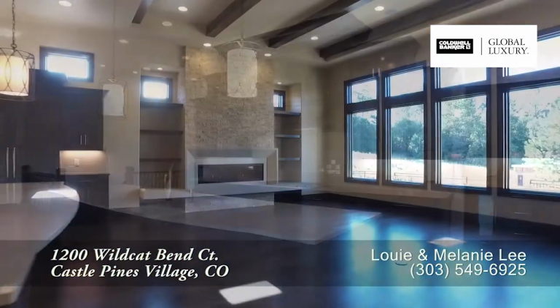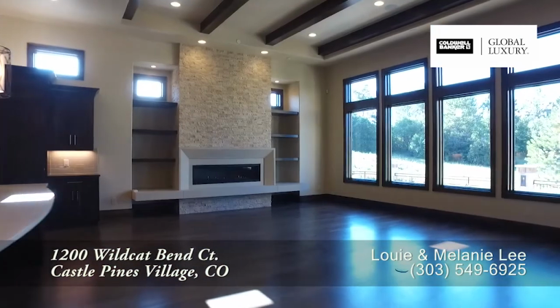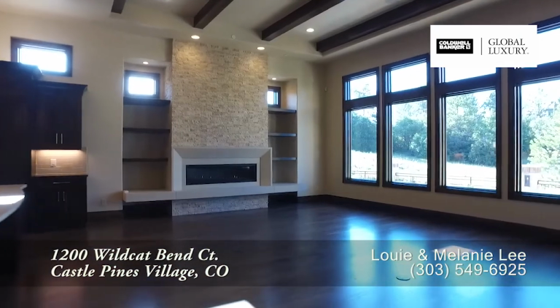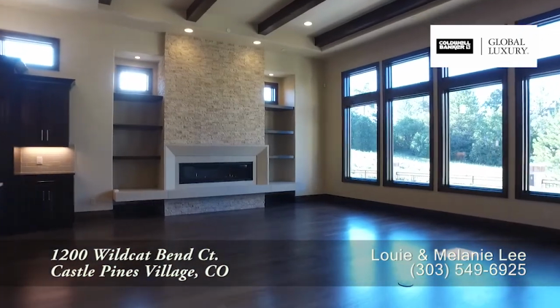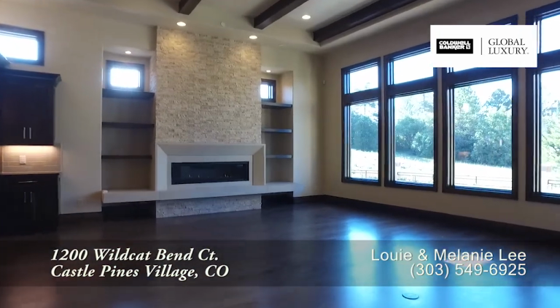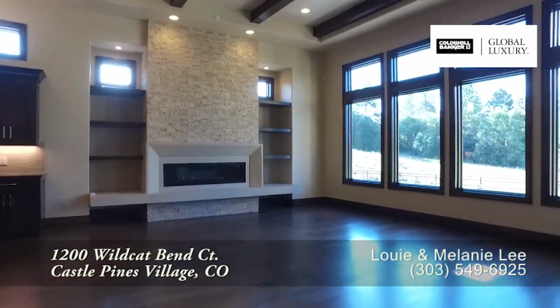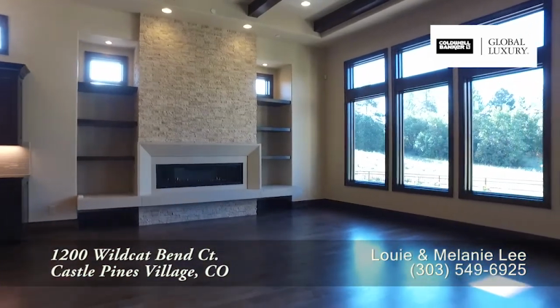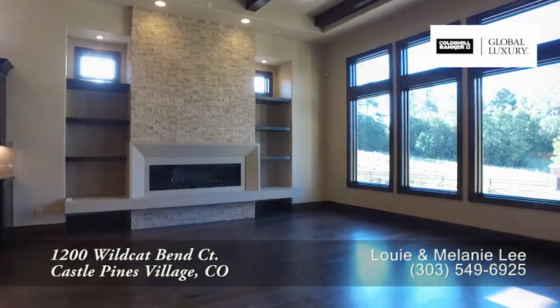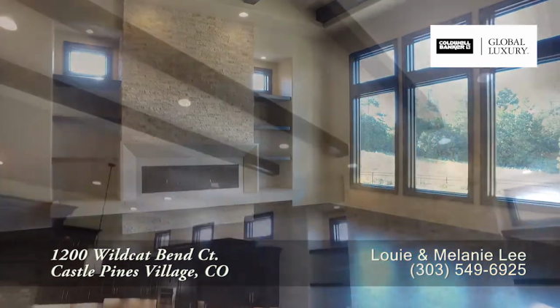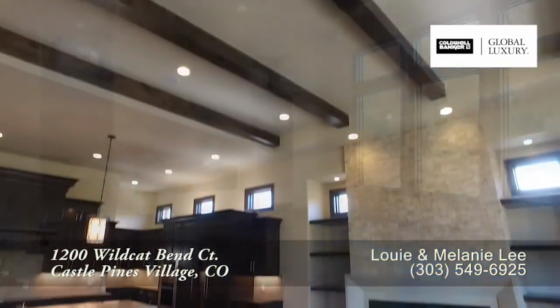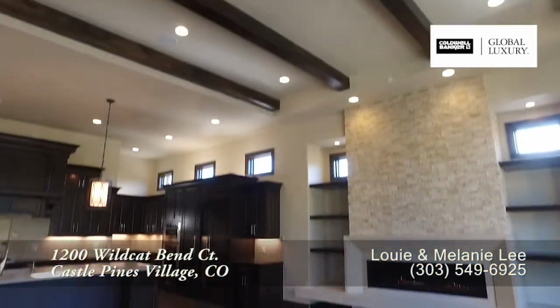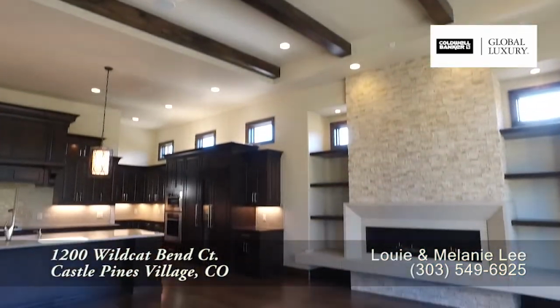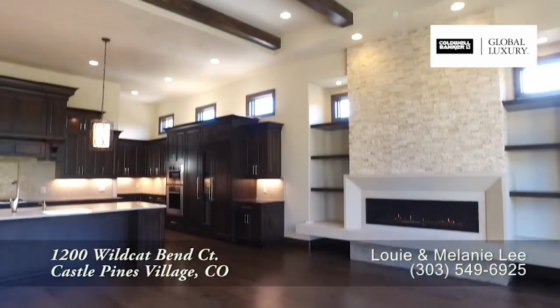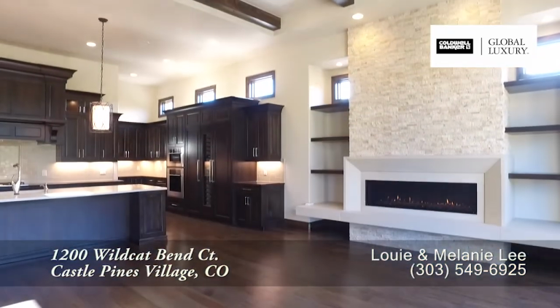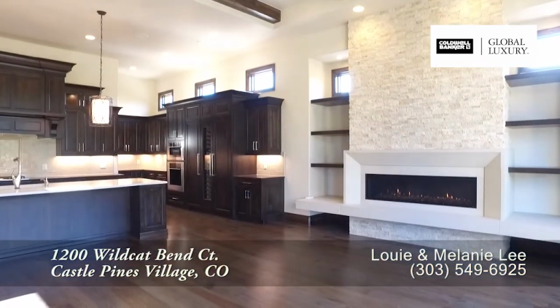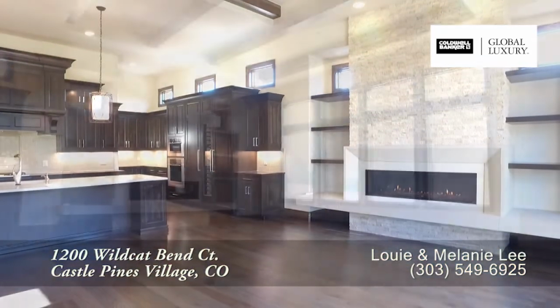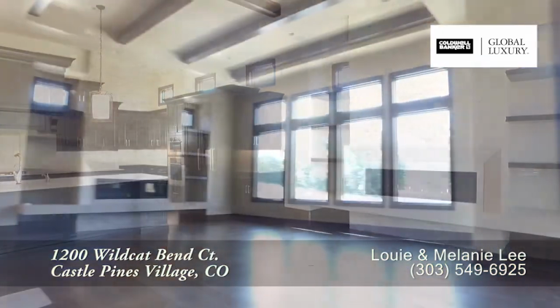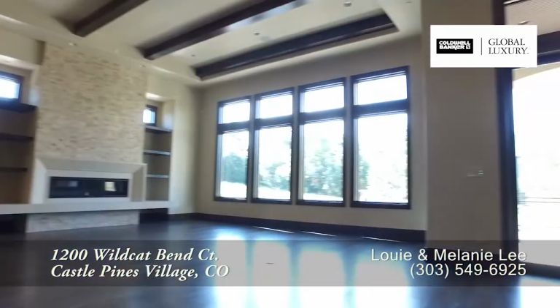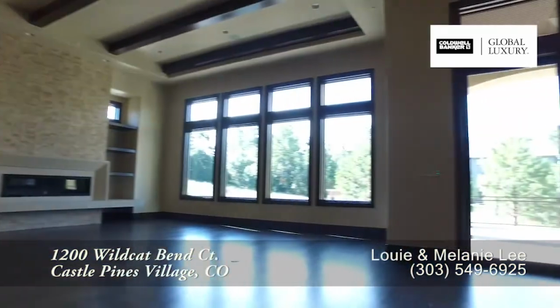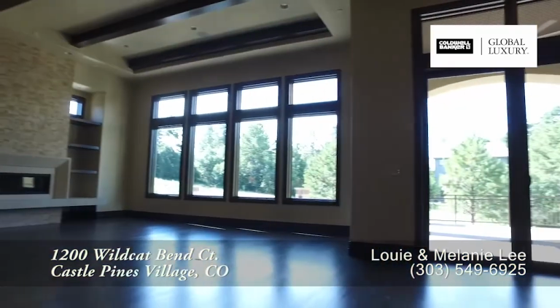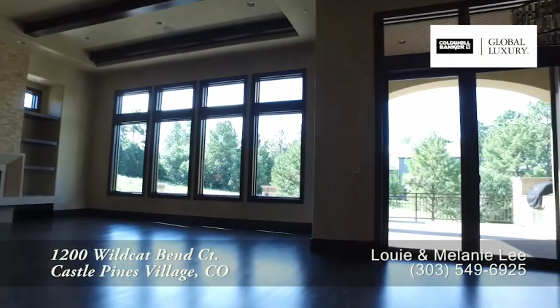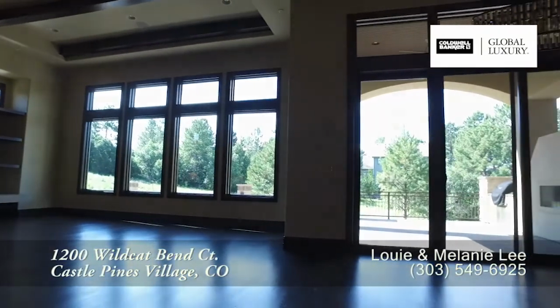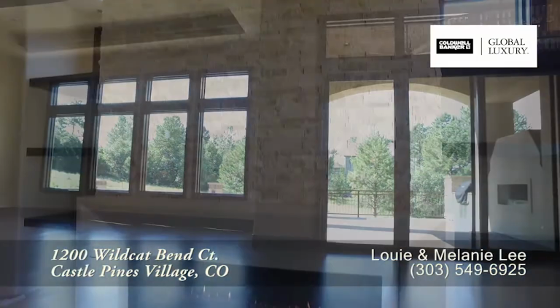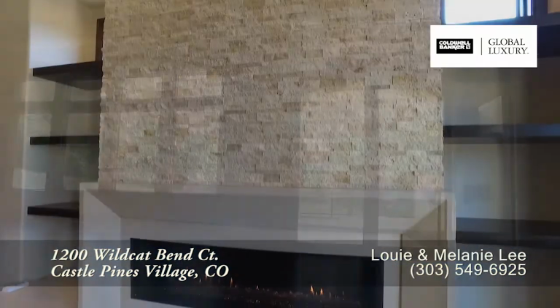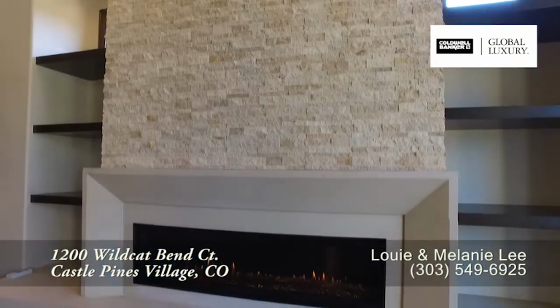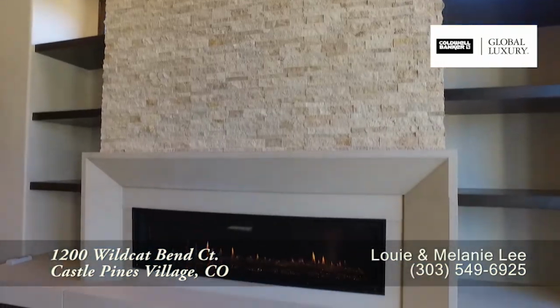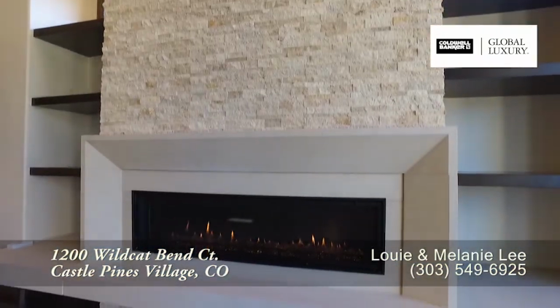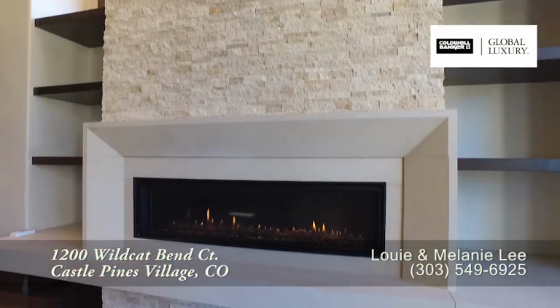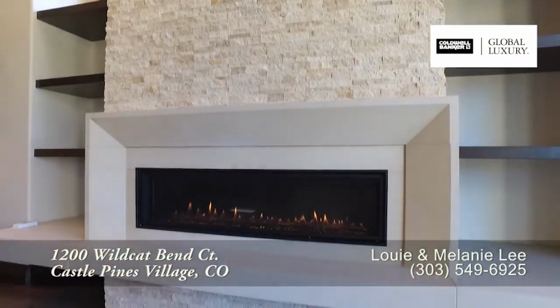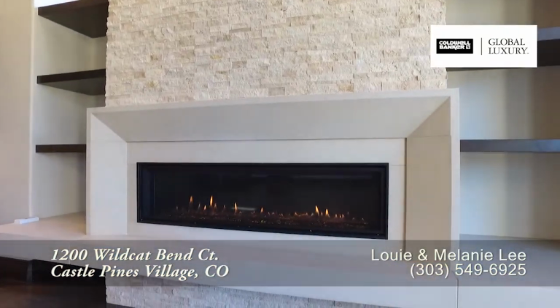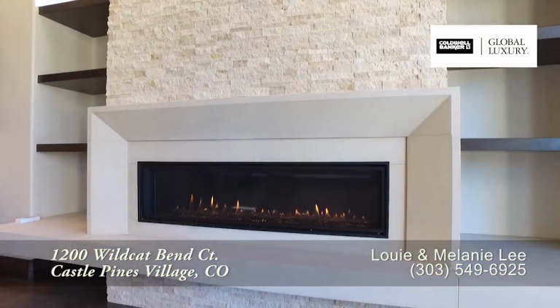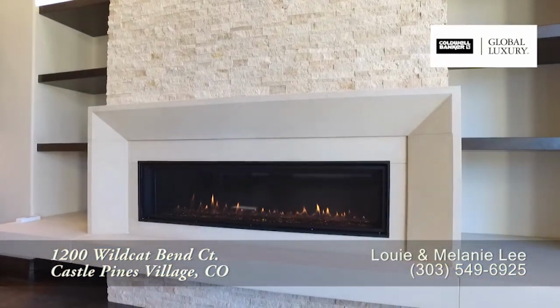Also as part of the great room, you'll find the living room. It features exposed beams and you'll love the nearly floor-to-ceiling windows. There is also a contemporary gas fireplace in this living room.